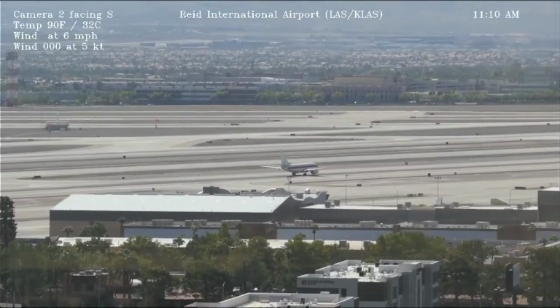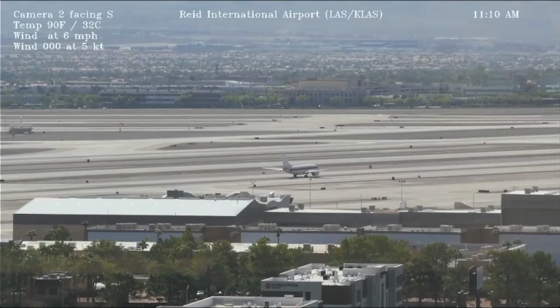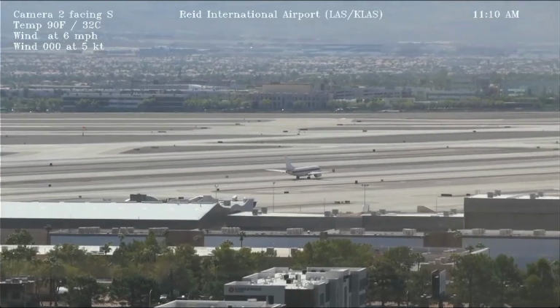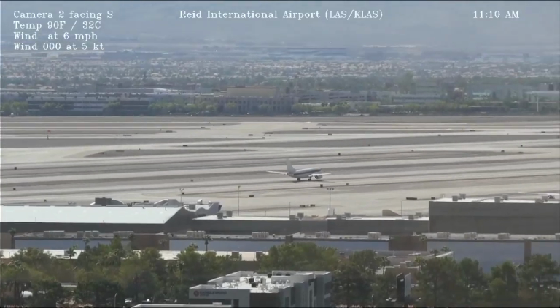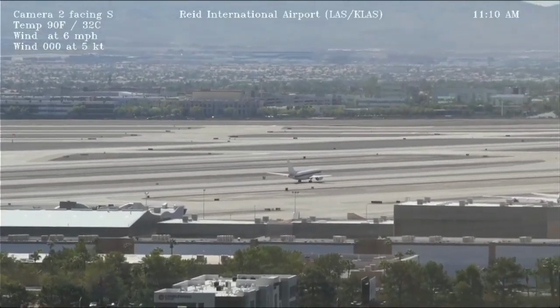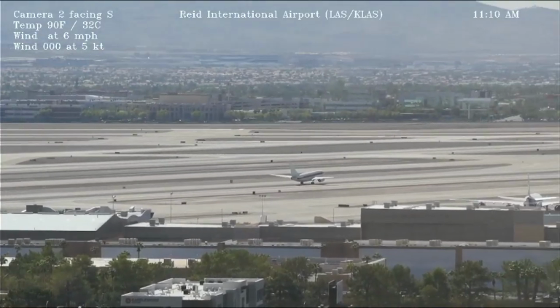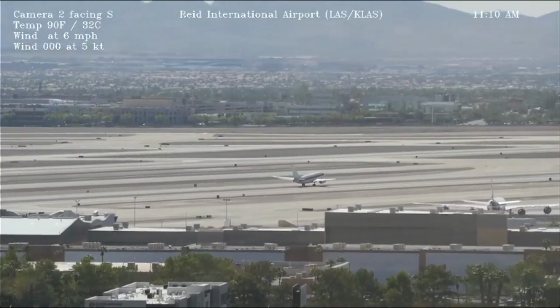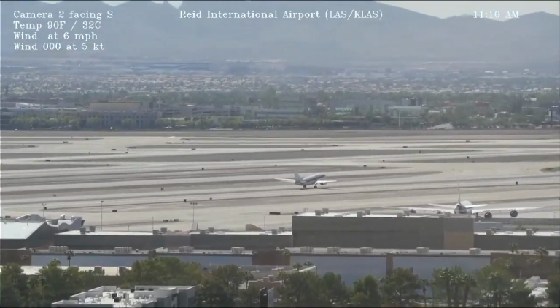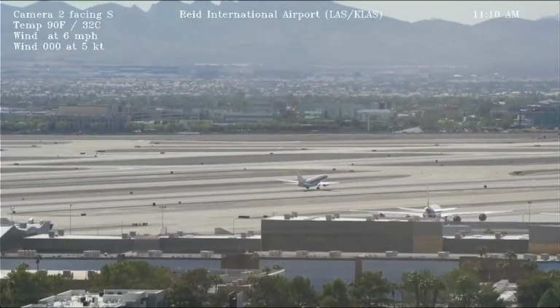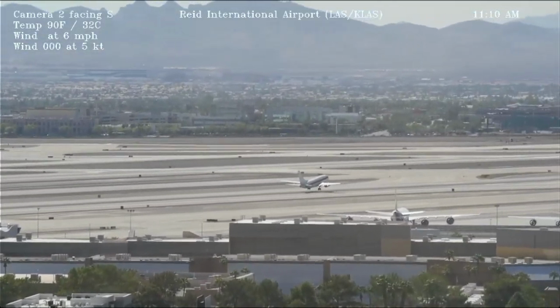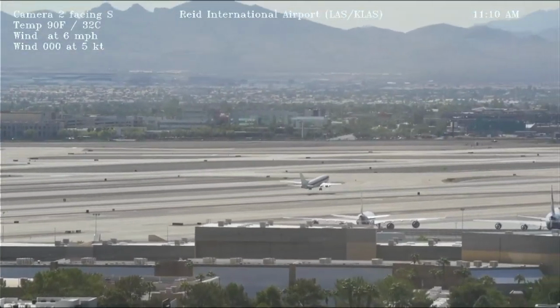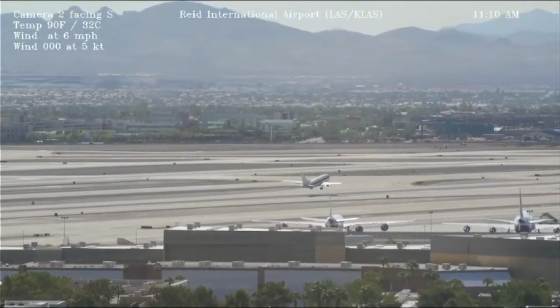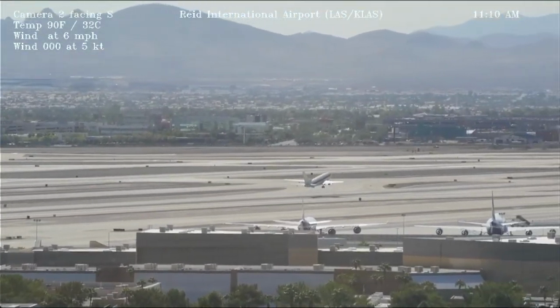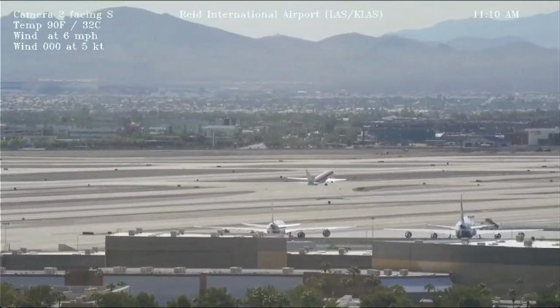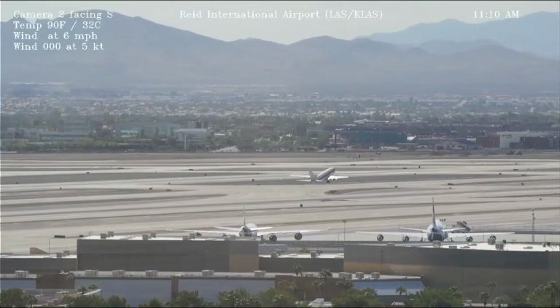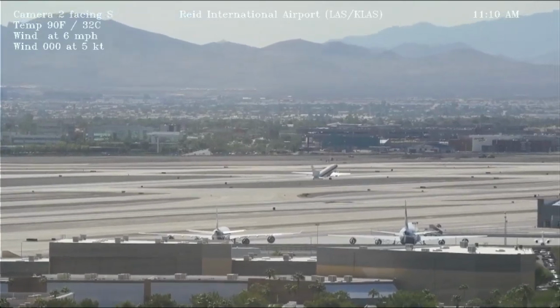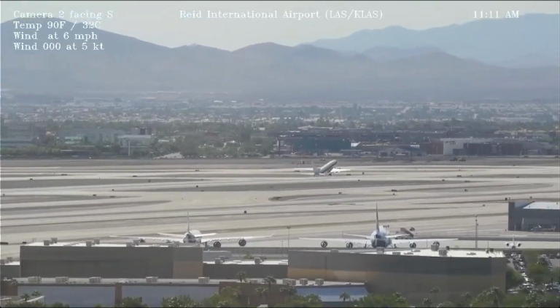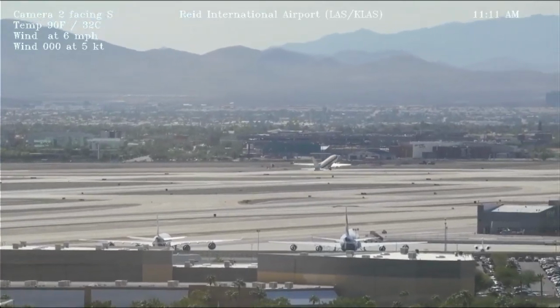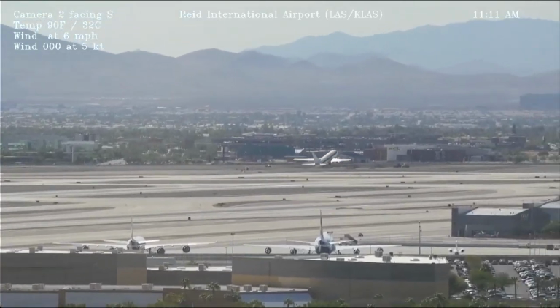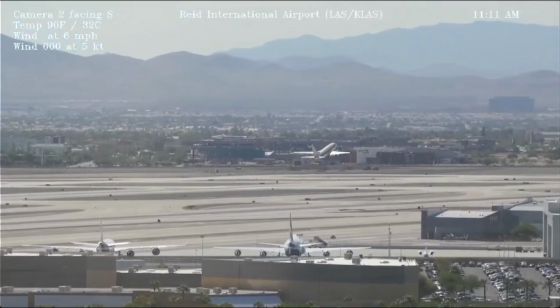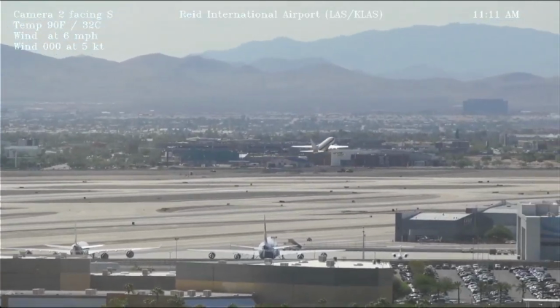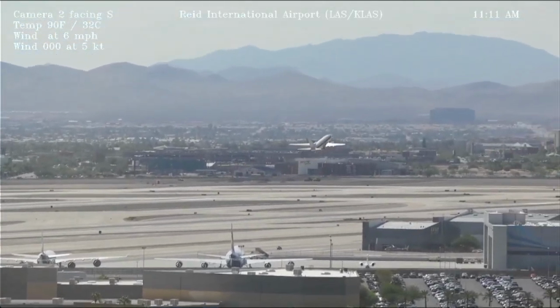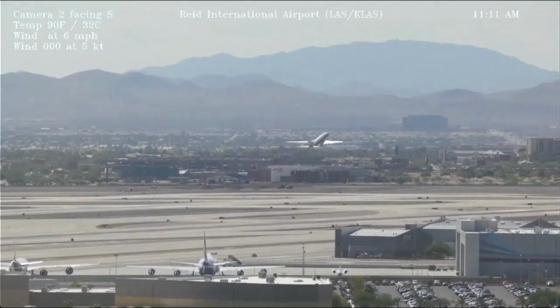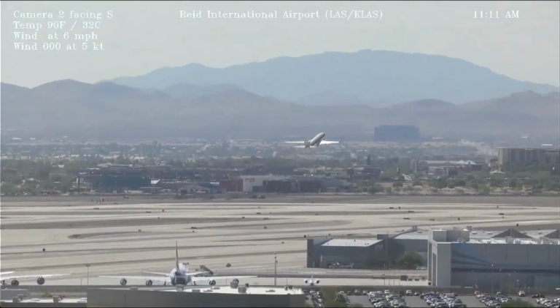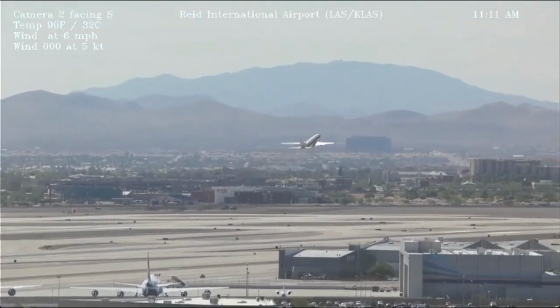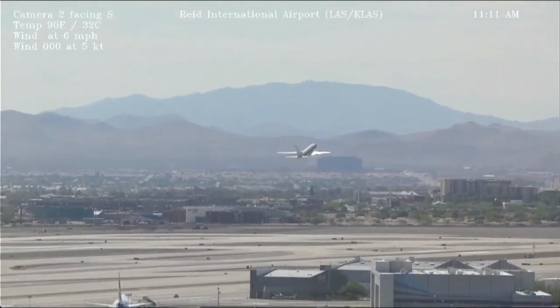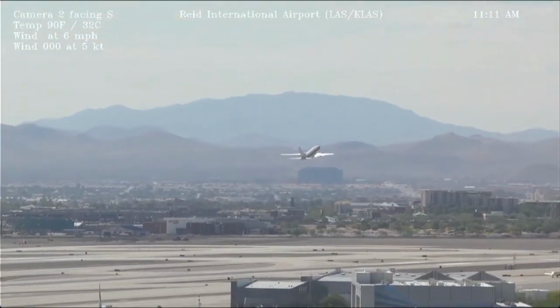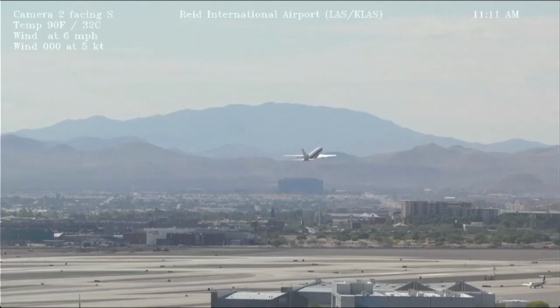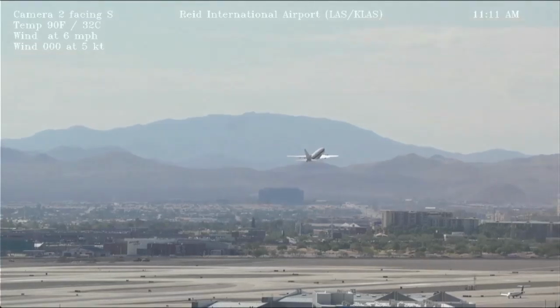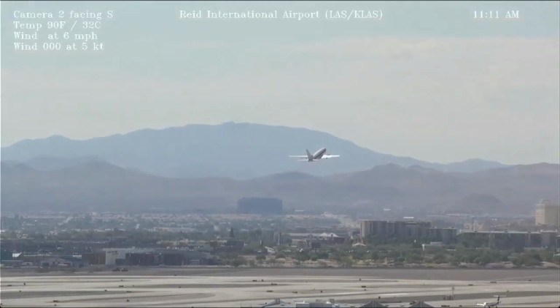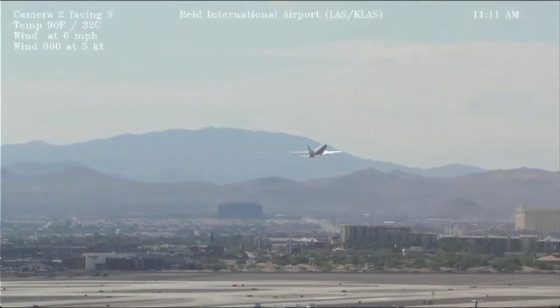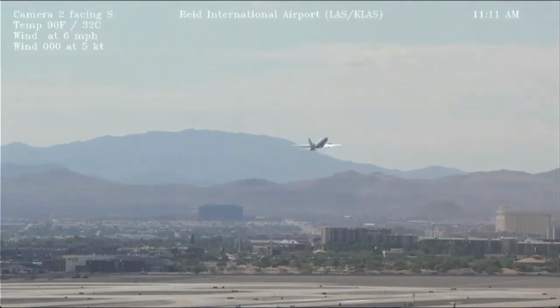Foothills 399, Las Vegas Tower. We're up sir. Foothills 399 at the approach in, cross runway one nine right, taxi to hold short runway one niner left. Alright, crossing one nine right, hold short one niner left, Foothills 399.